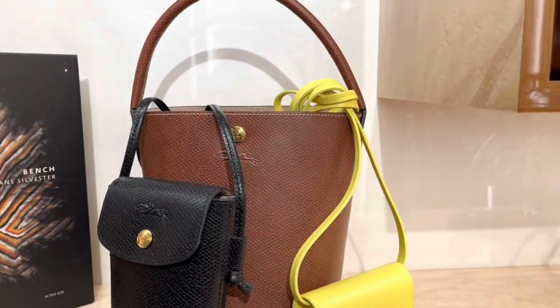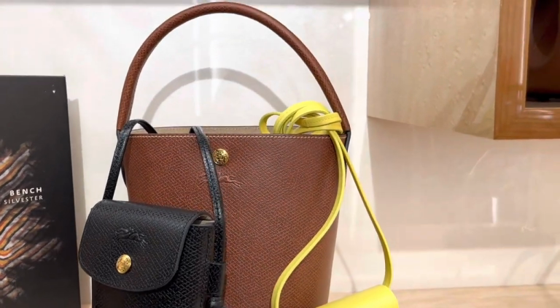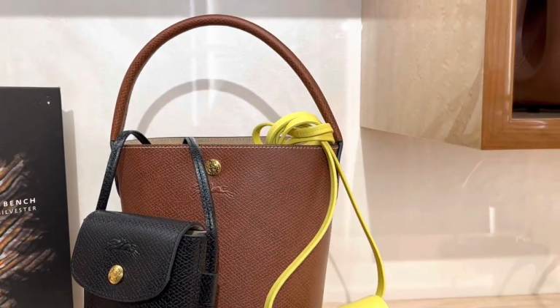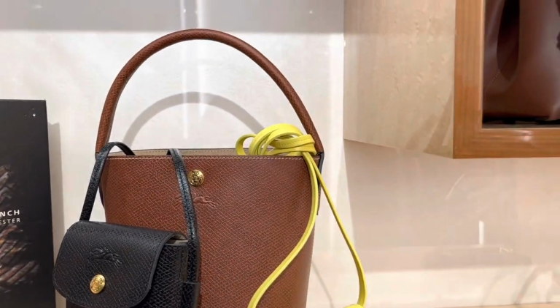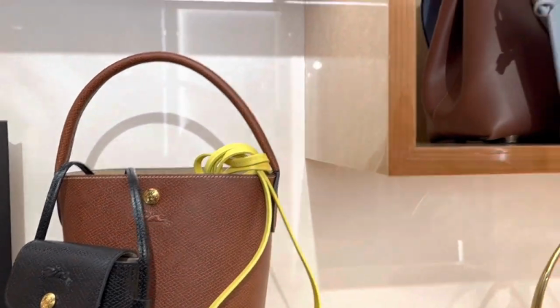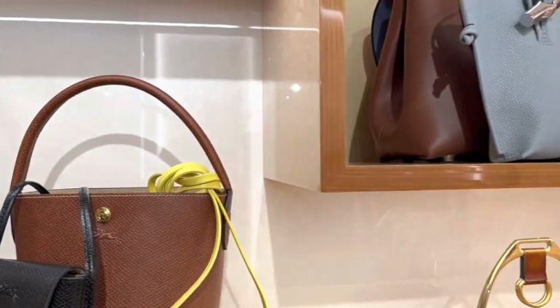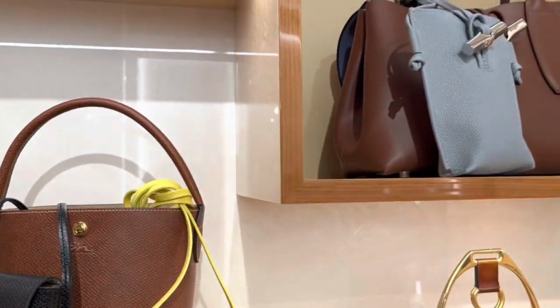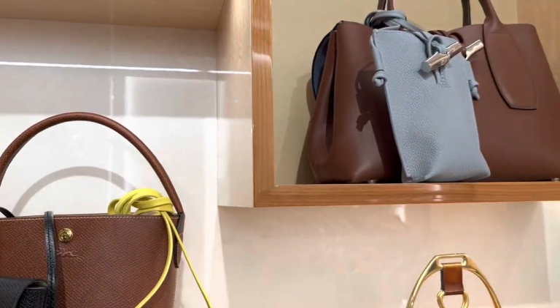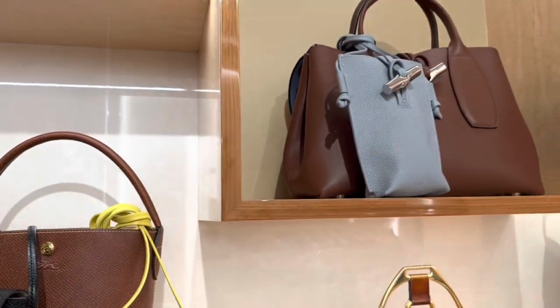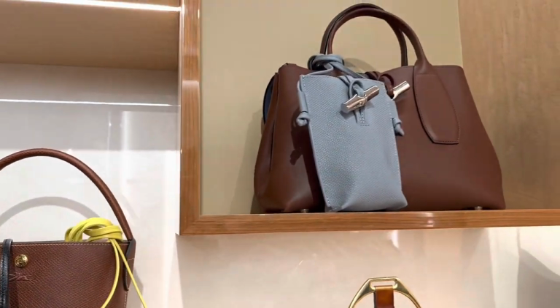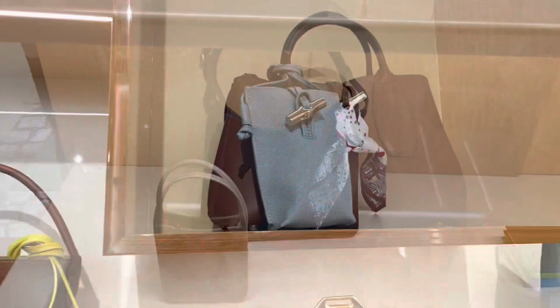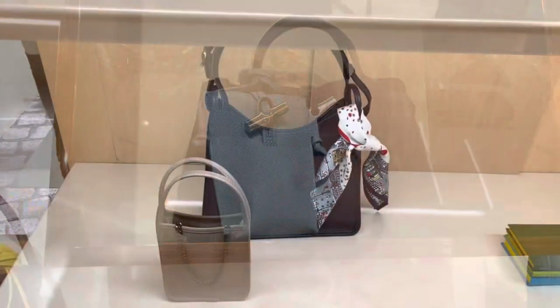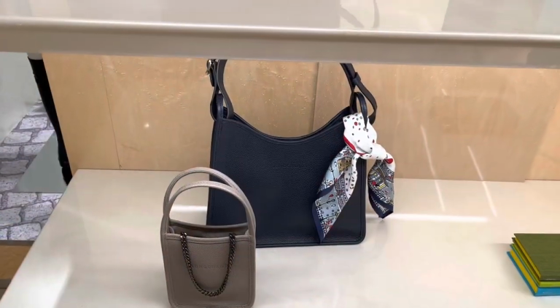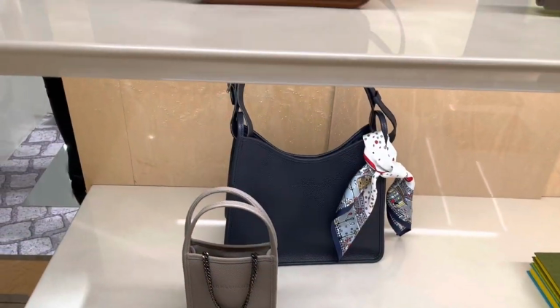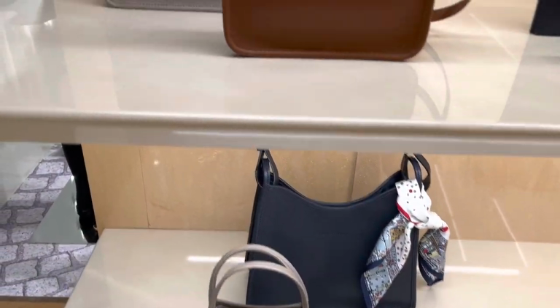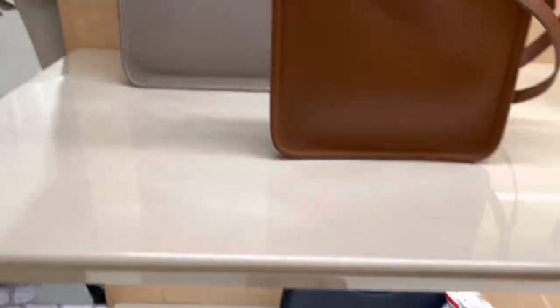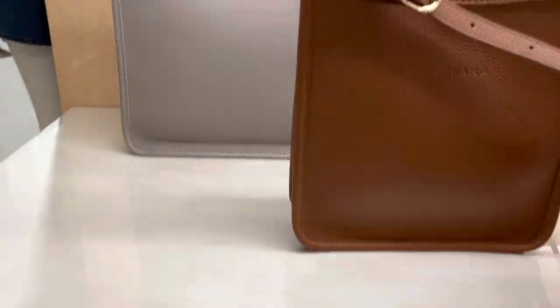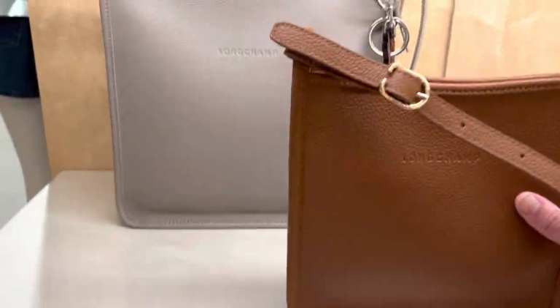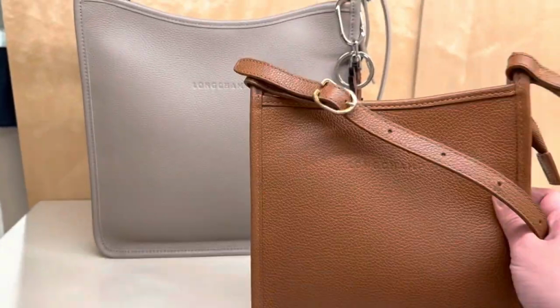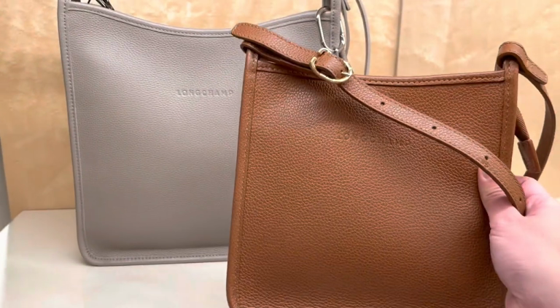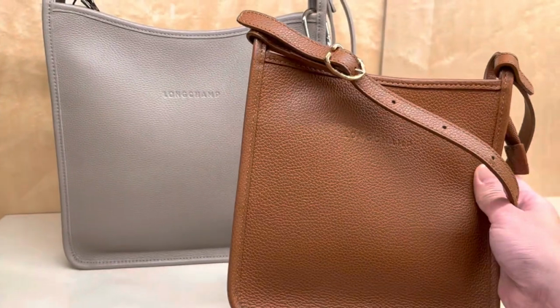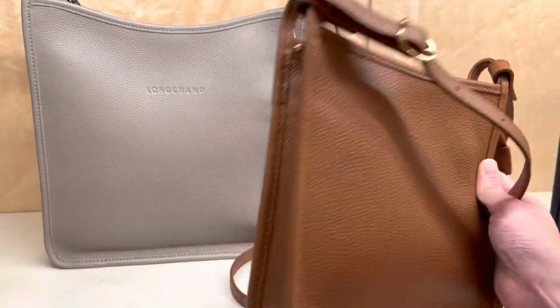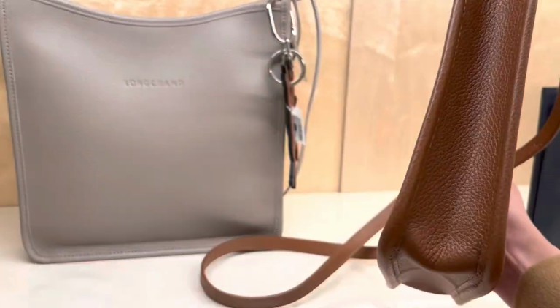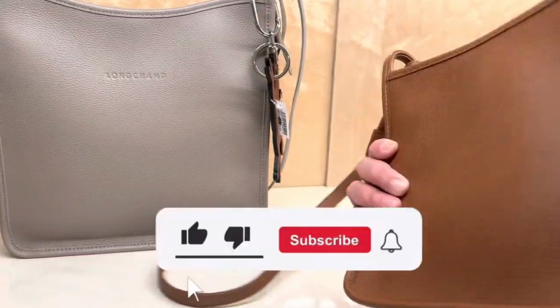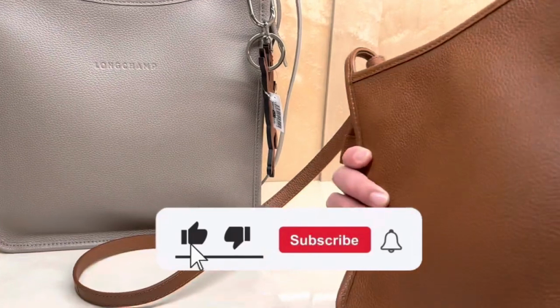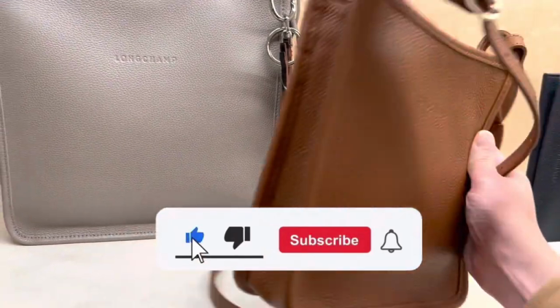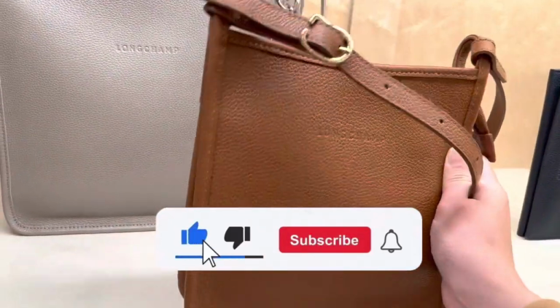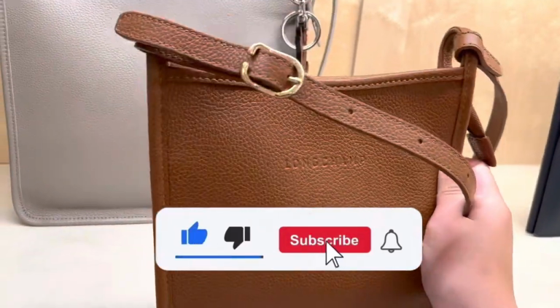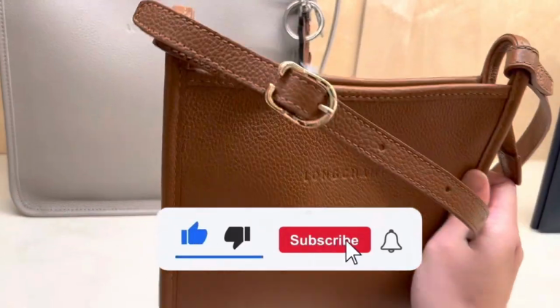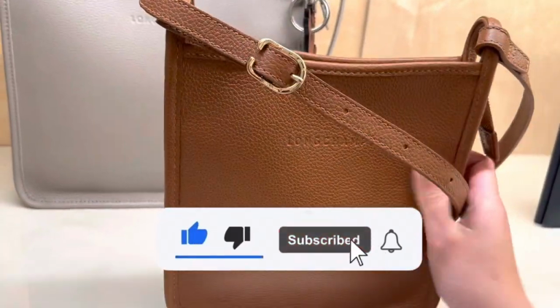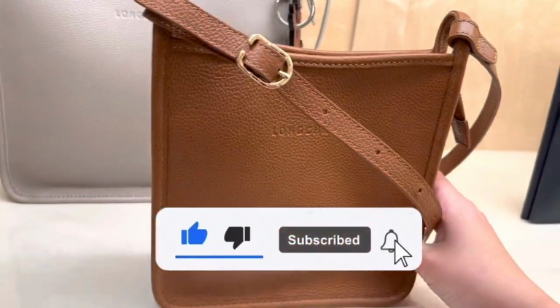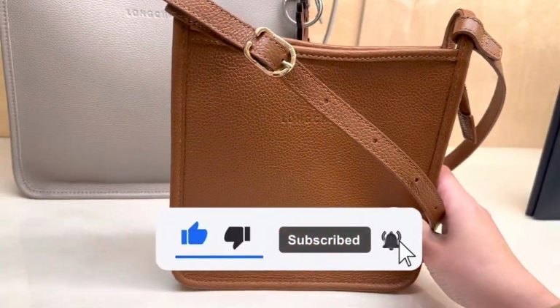If you like content like this, please do subscribe to my YouTube channel and like my content — it'll mean the world to me. That's it for now, thank you for watching, see you next time.